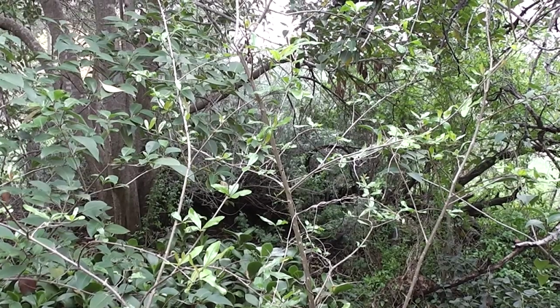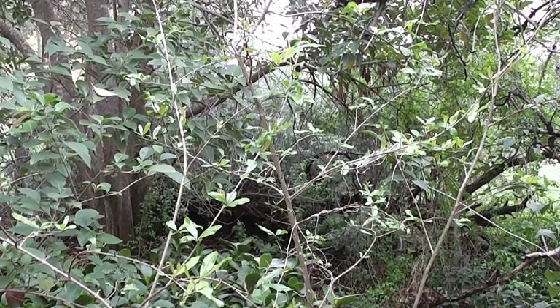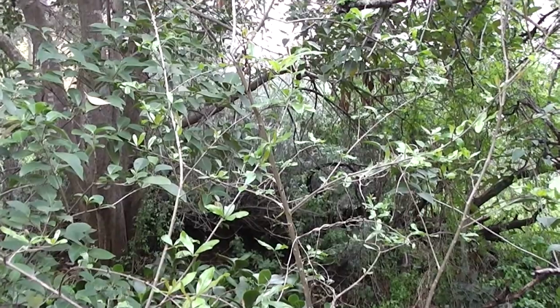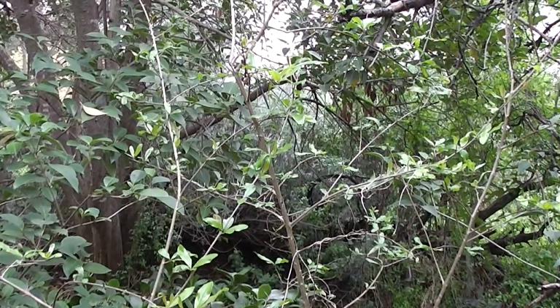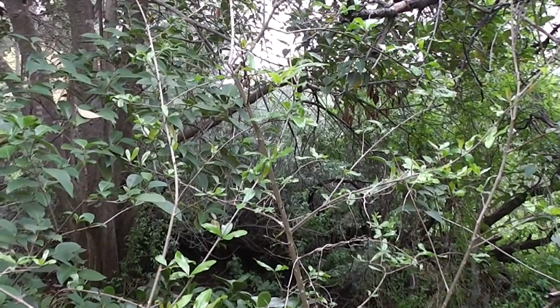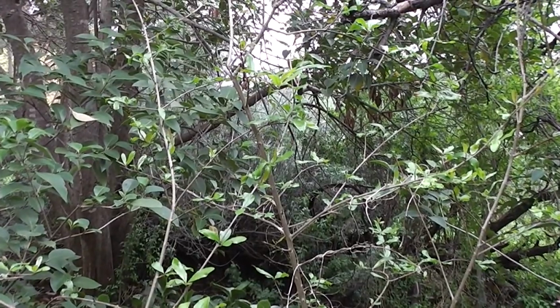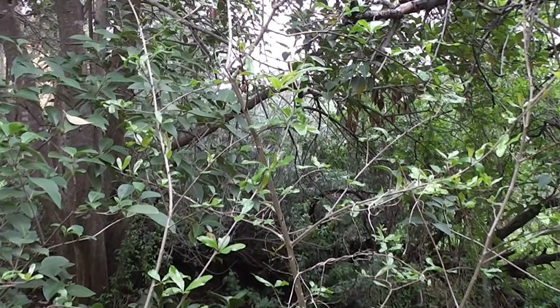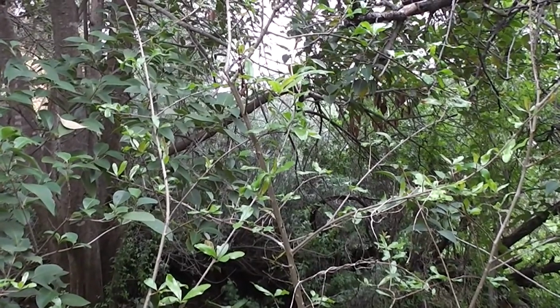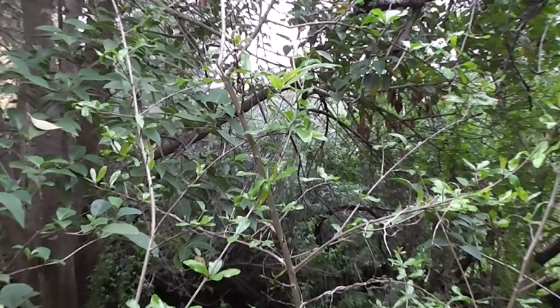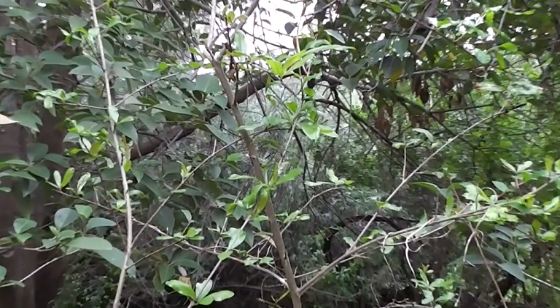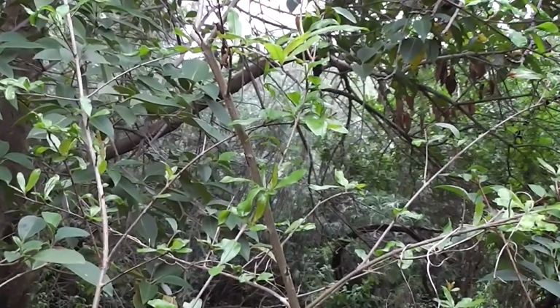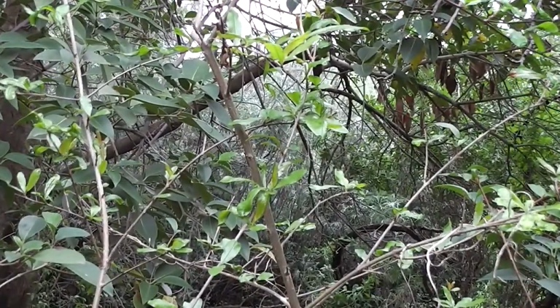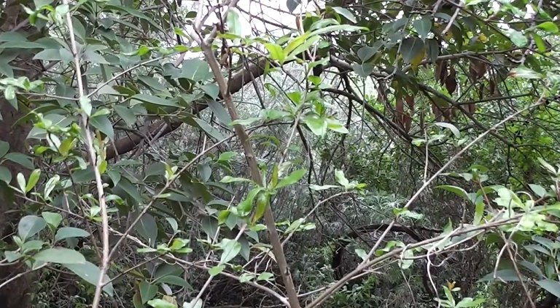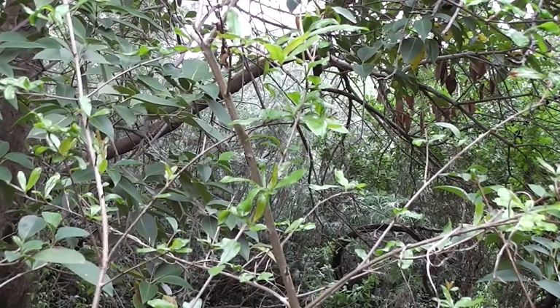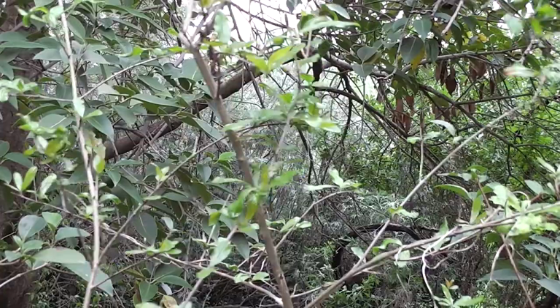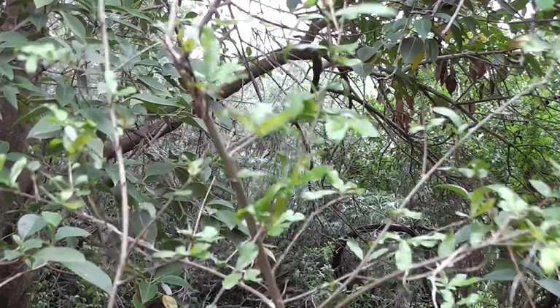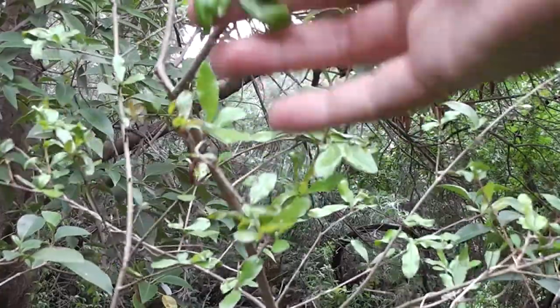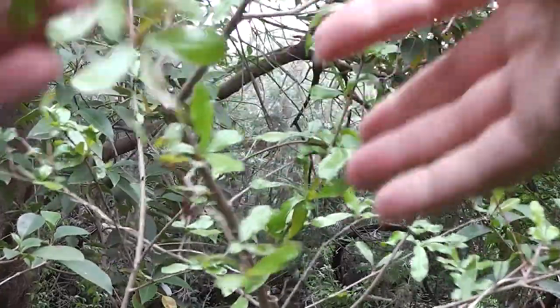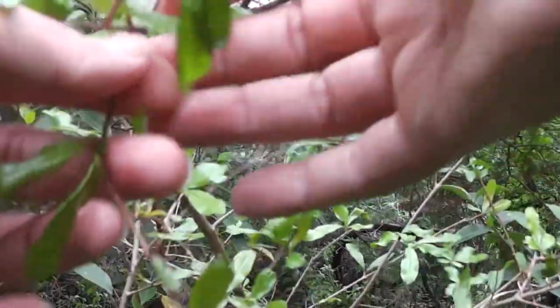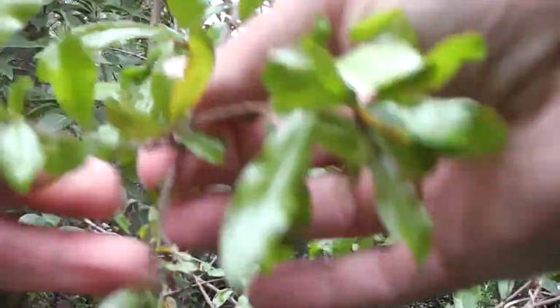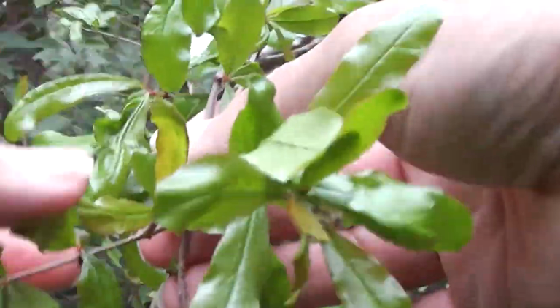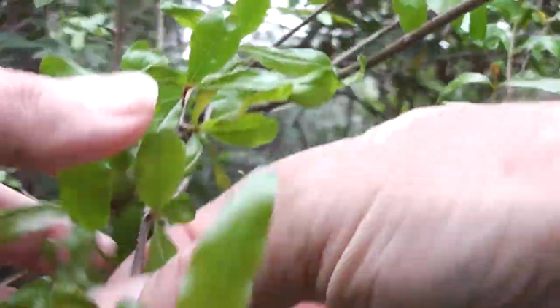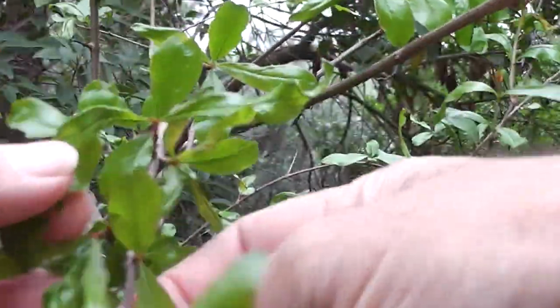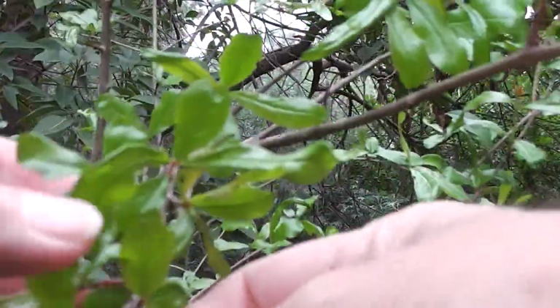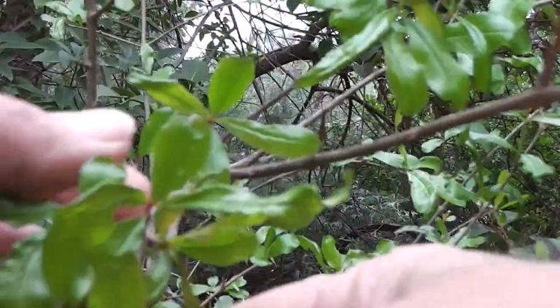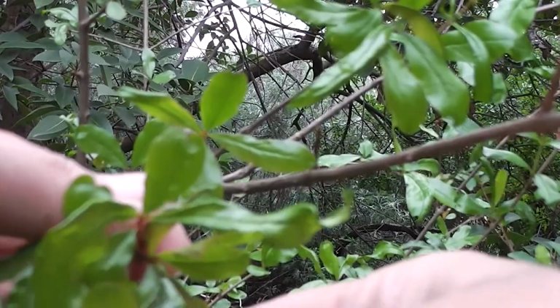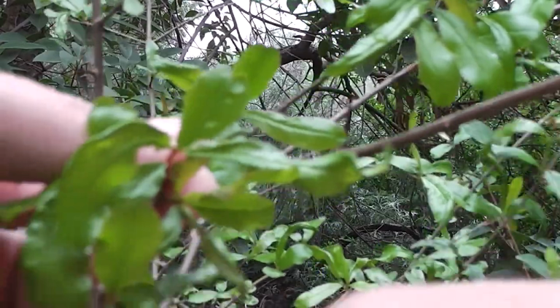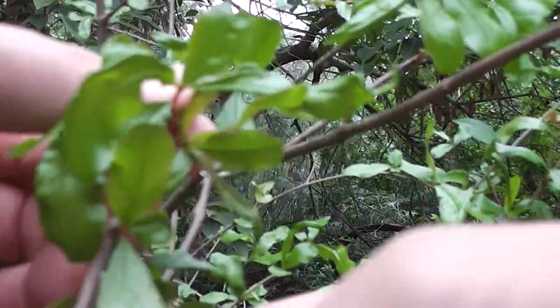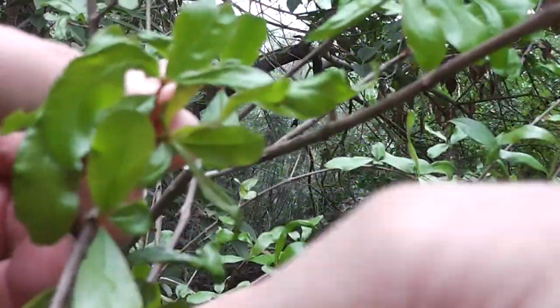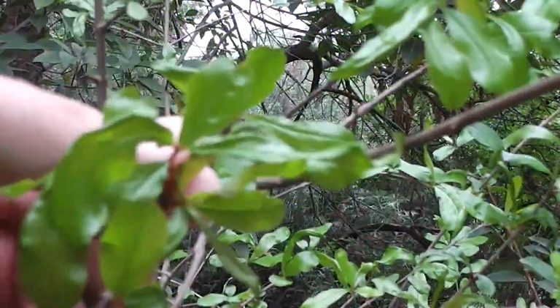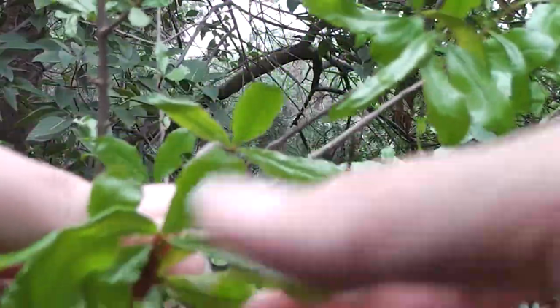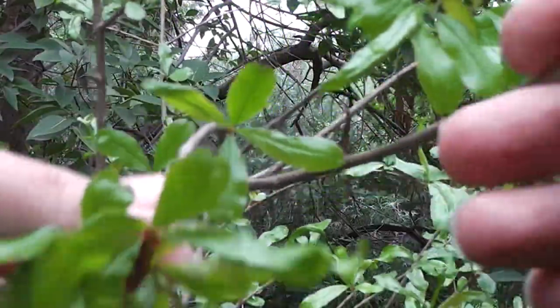Look here — here's a wild pomegranate bush, growing in the forest. But it hasn't got any fruits on it. It's too young, apparently. Let's look around for another one.